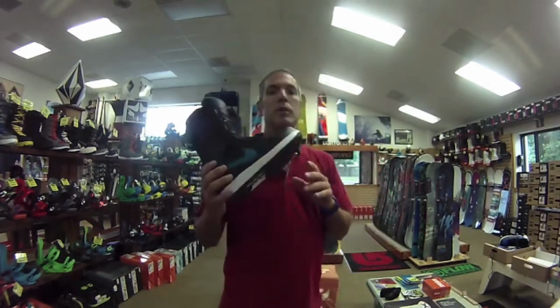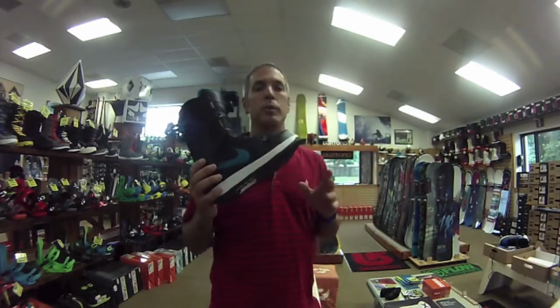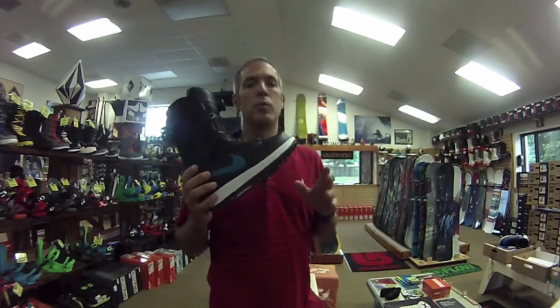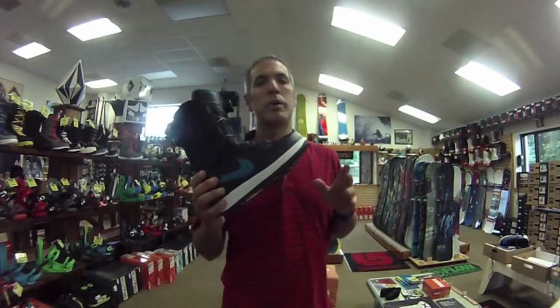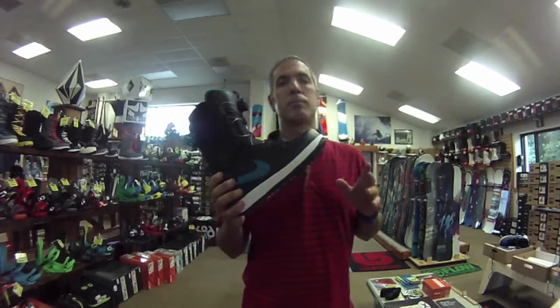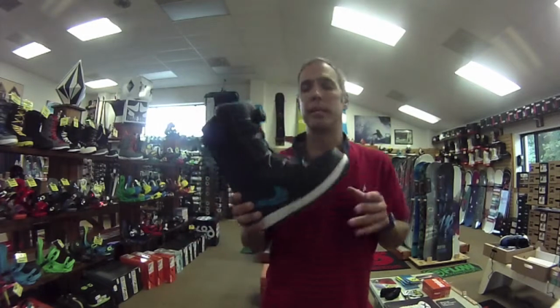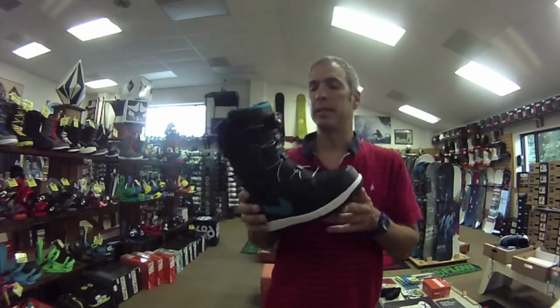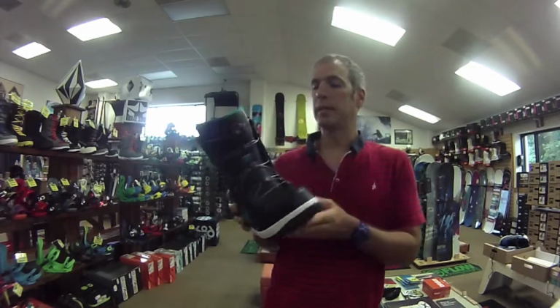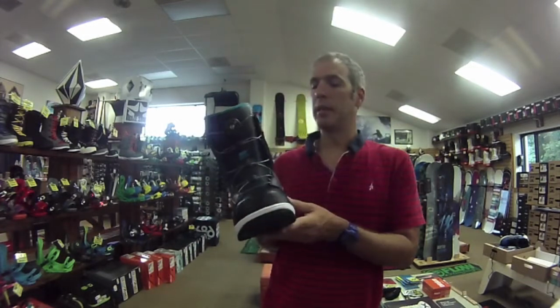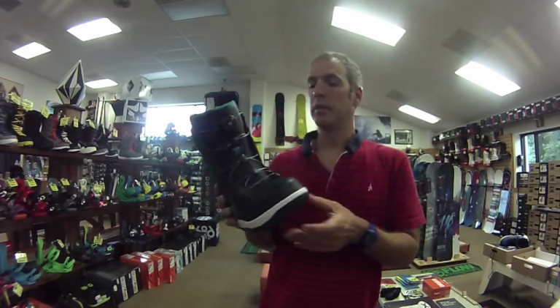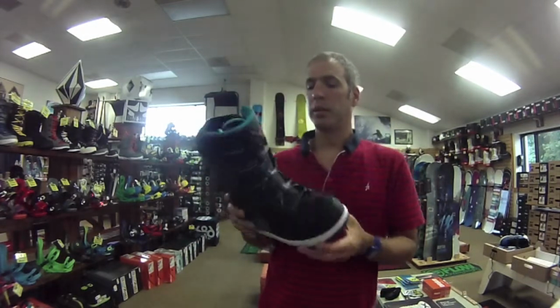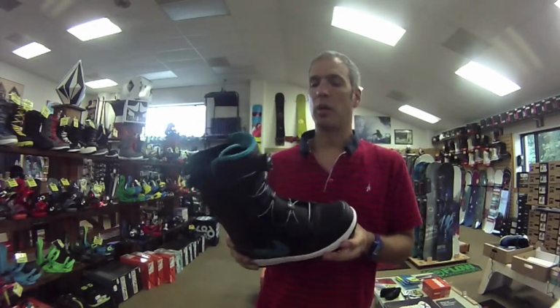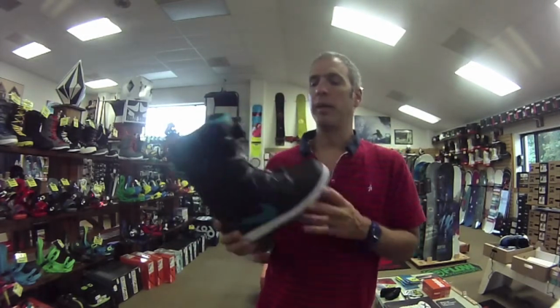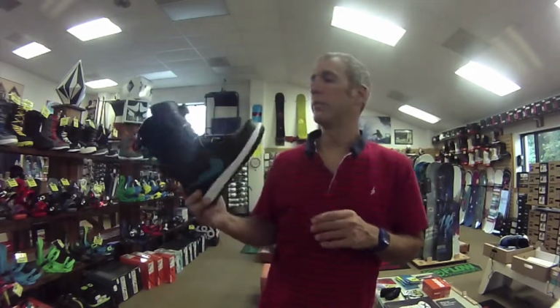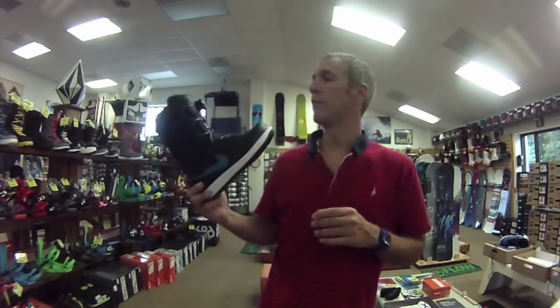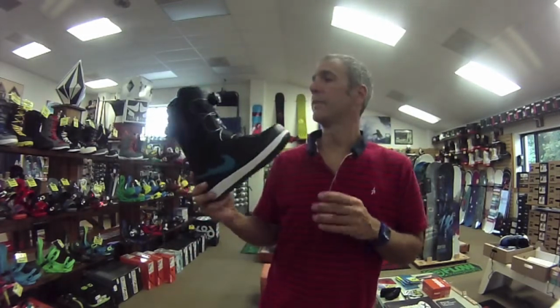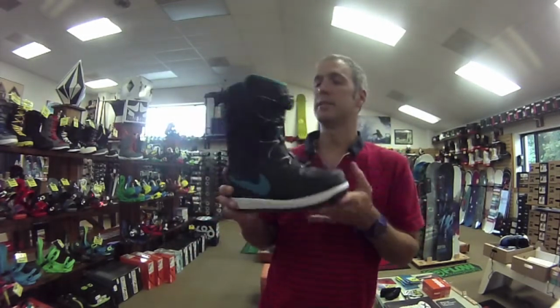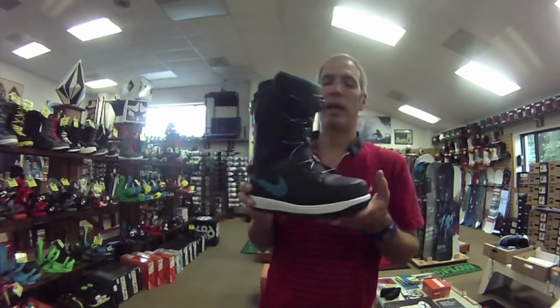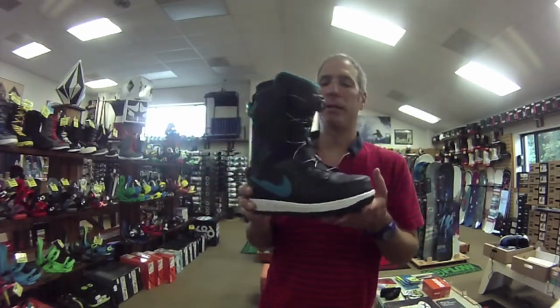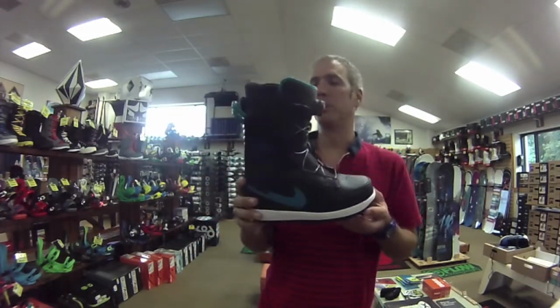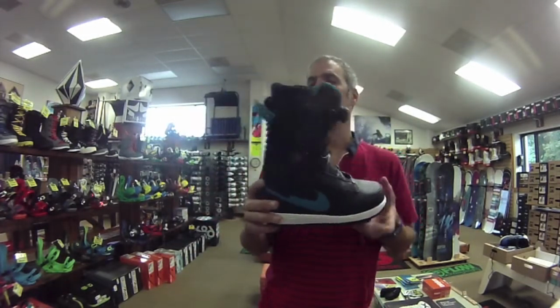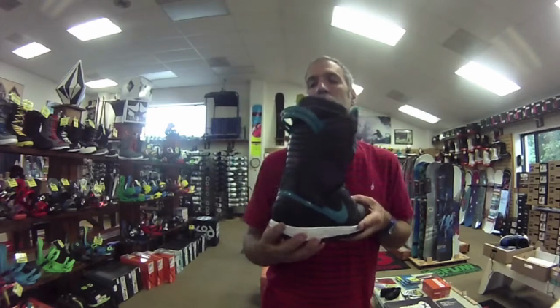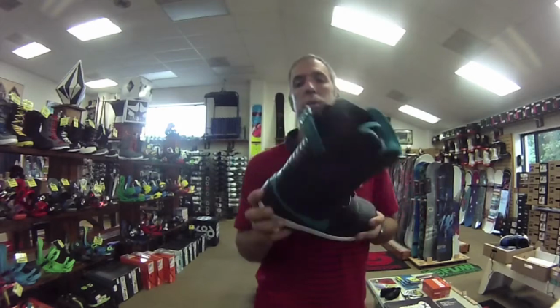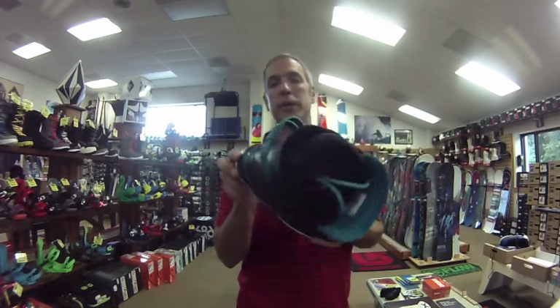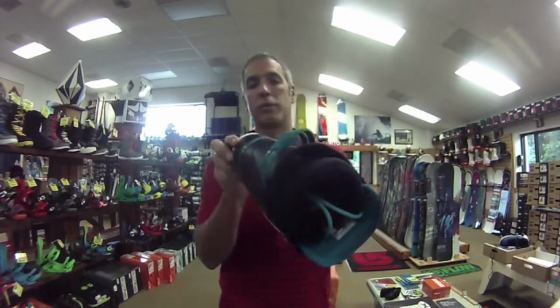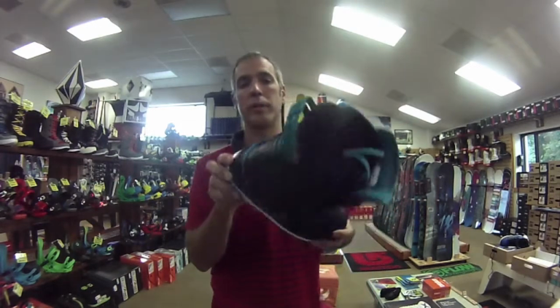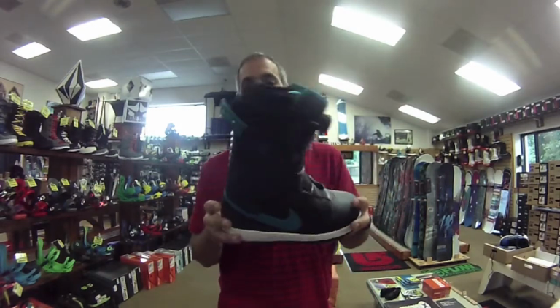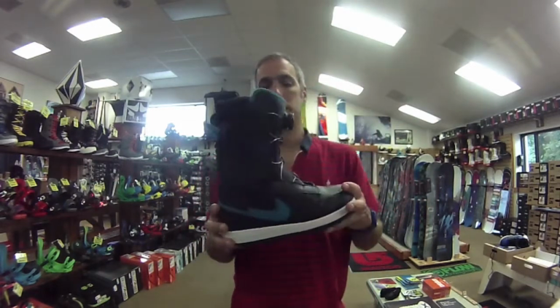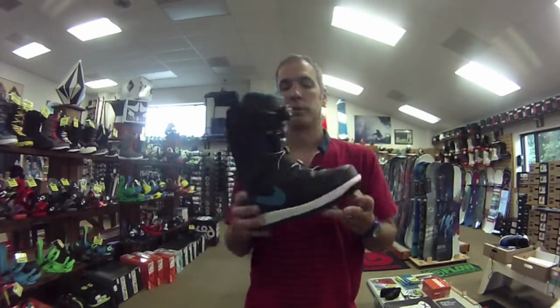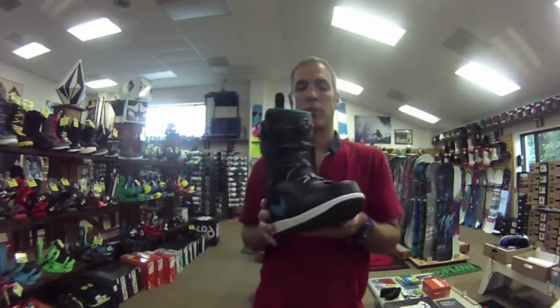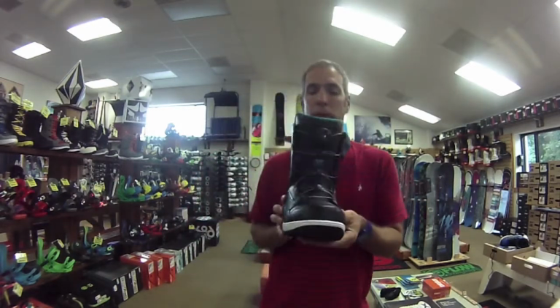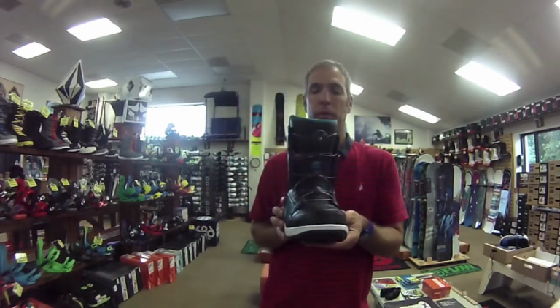The boot is 100% synthetic leather, and the colorway we were looking at is this black and blue with little hits of green around. It's a great looking boot.